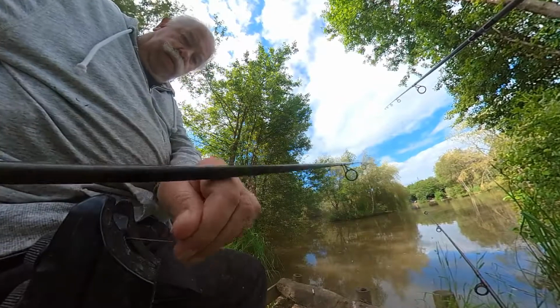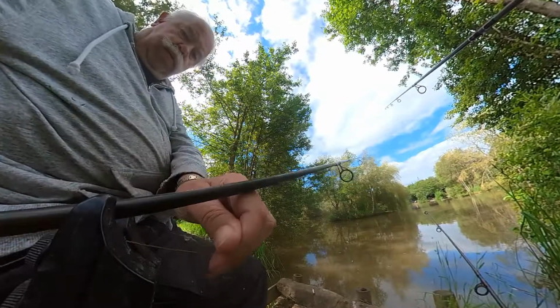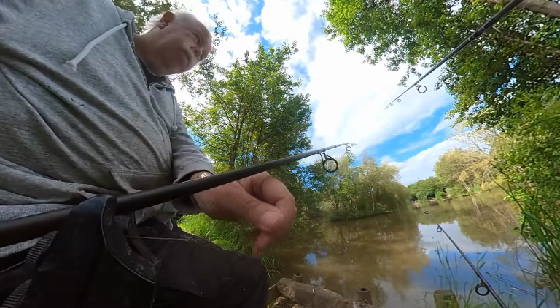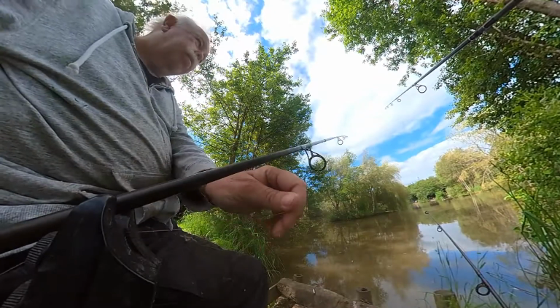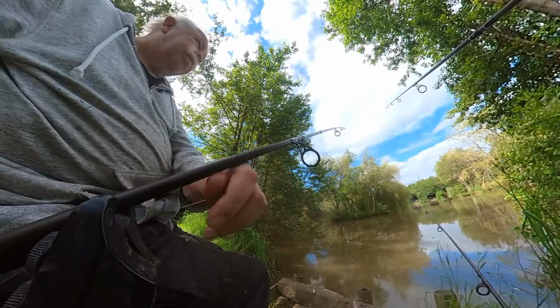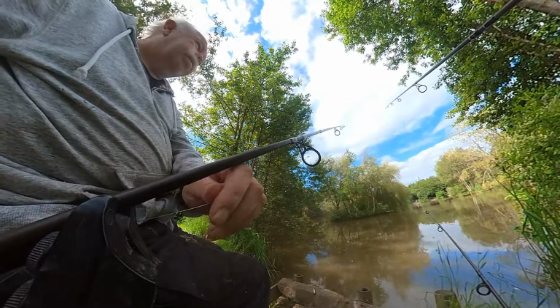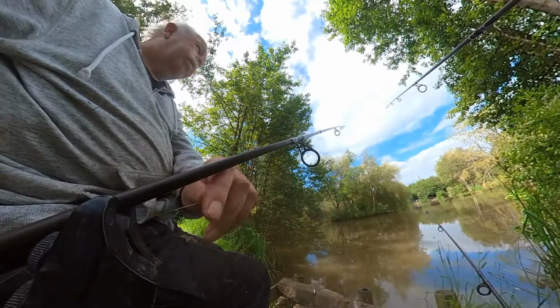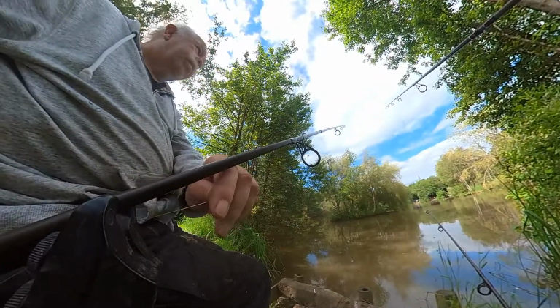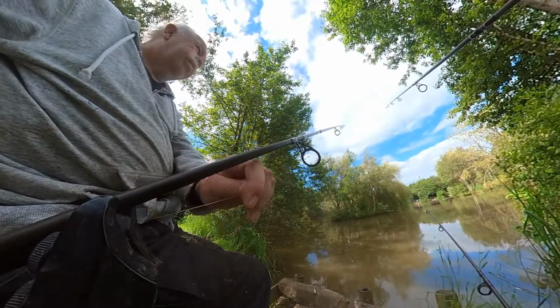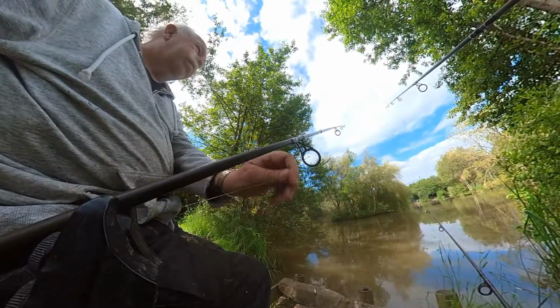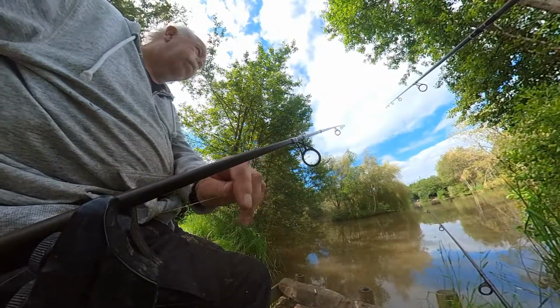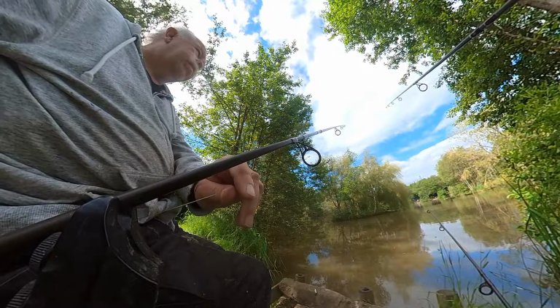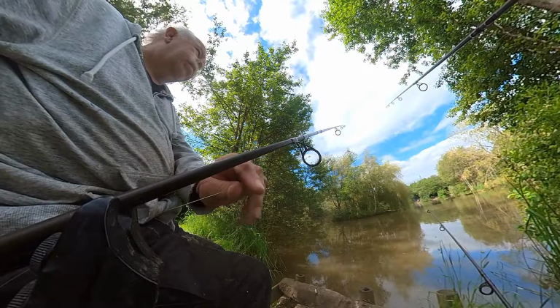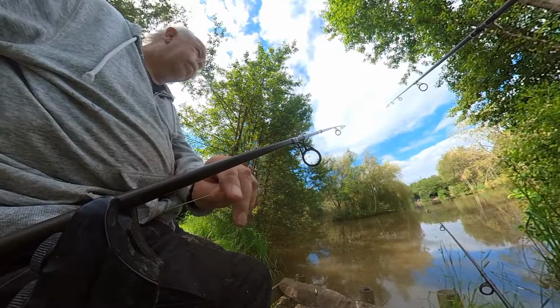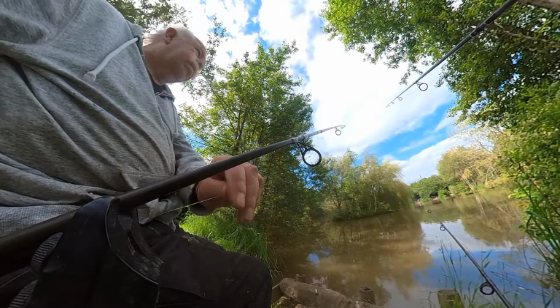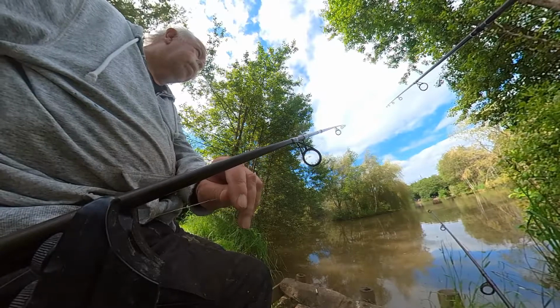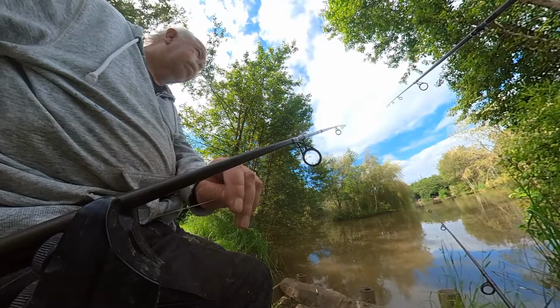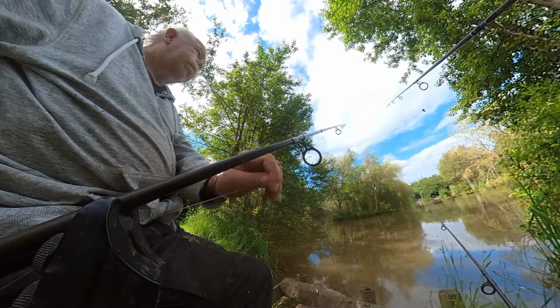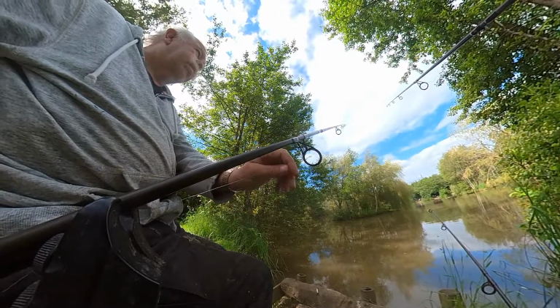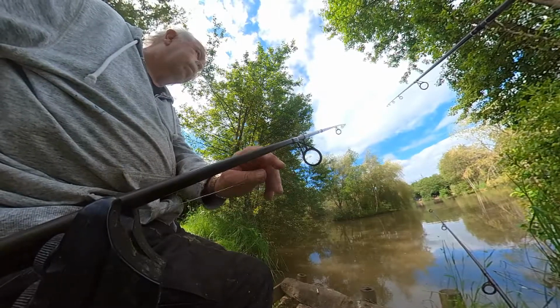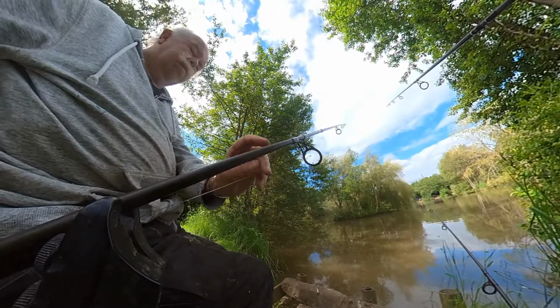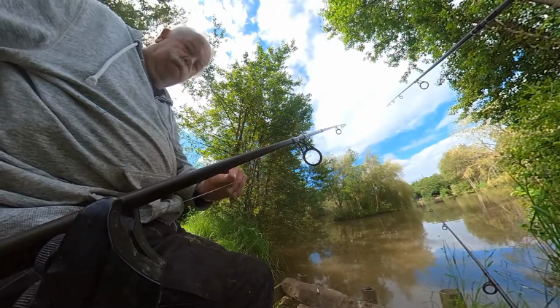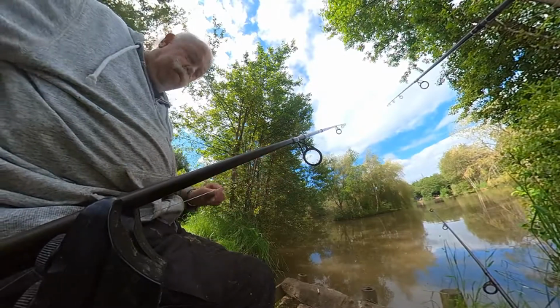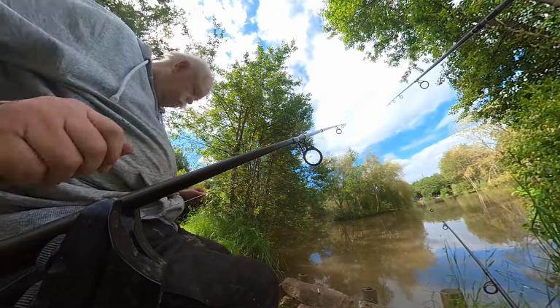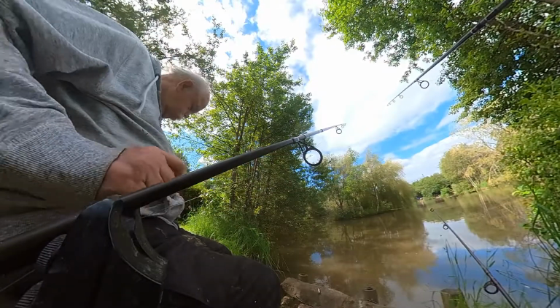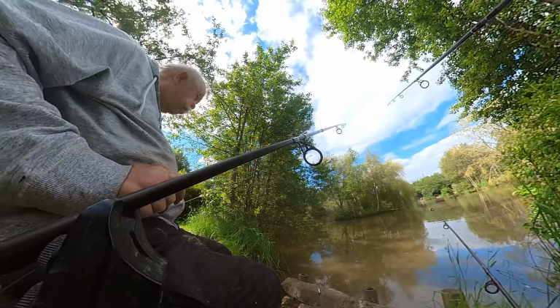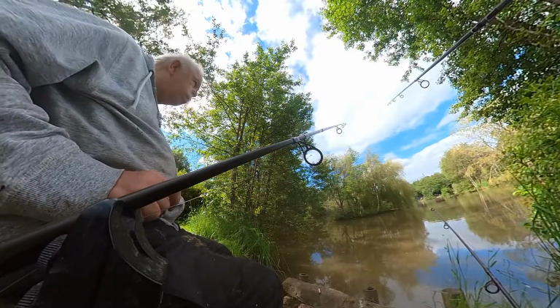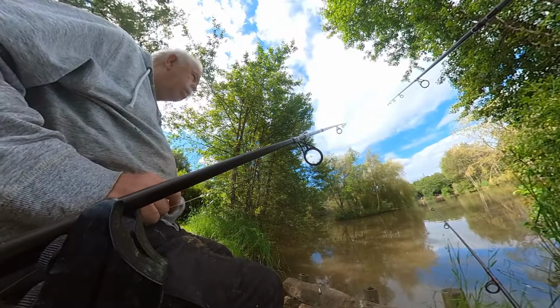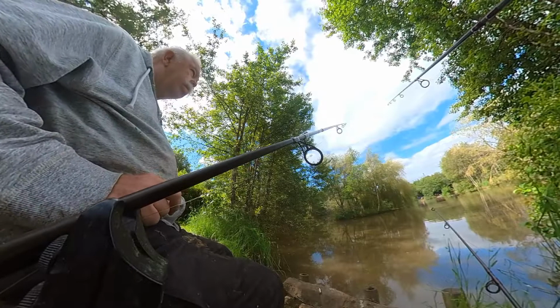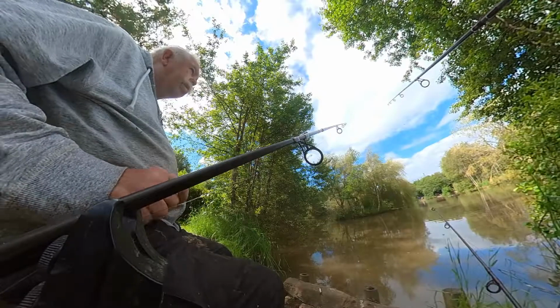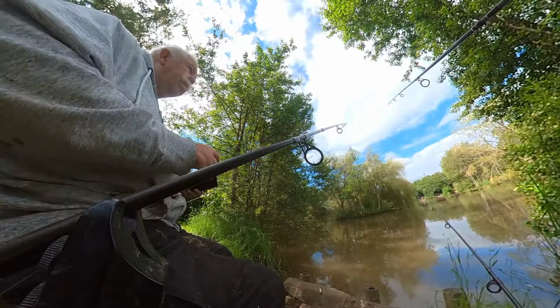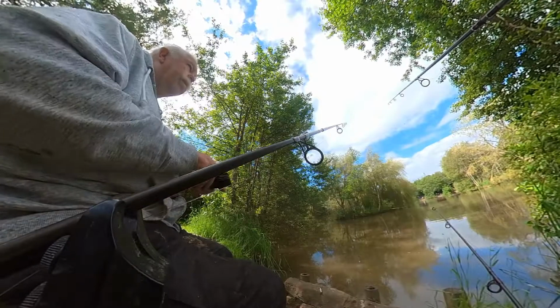Anti-reverse on, bait runner on, into the rod rest, bite alarm — and we're fishing.